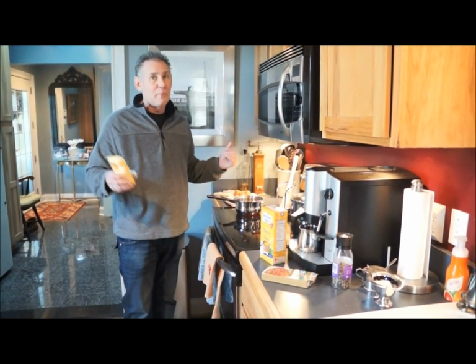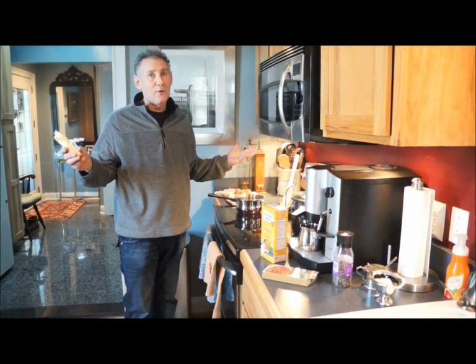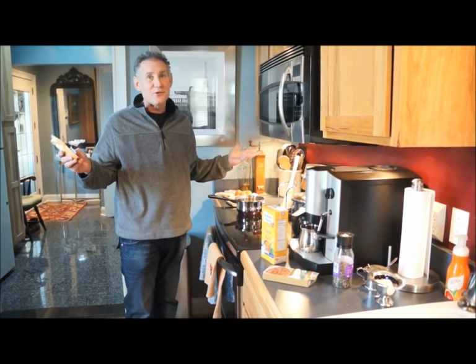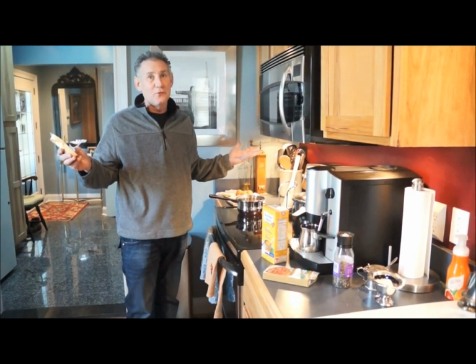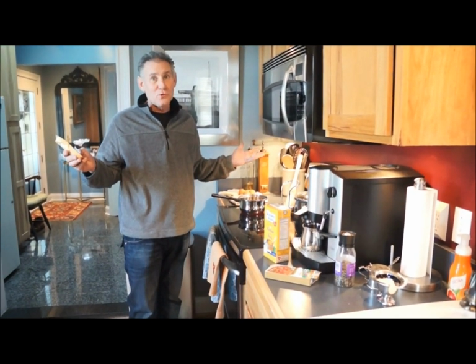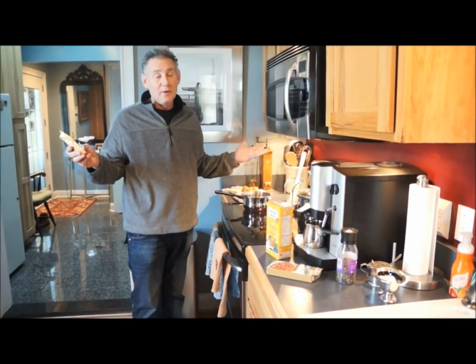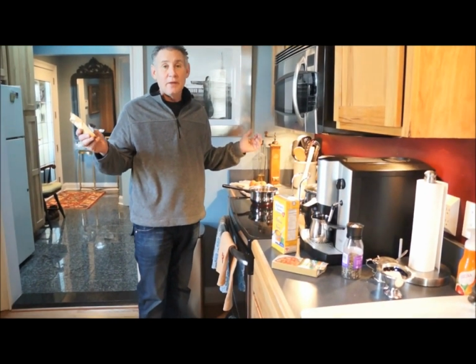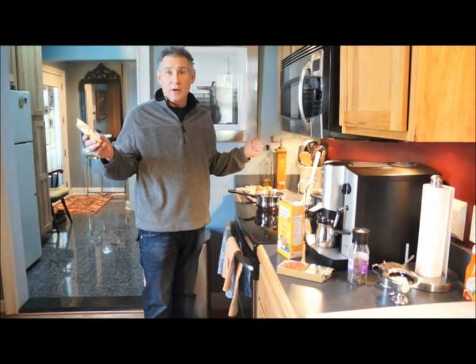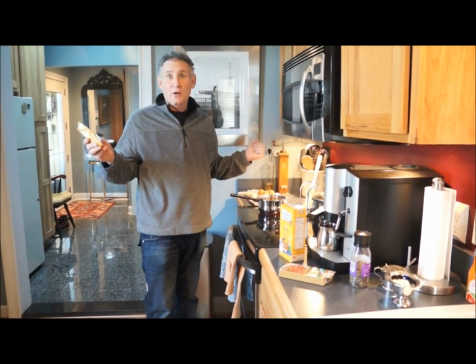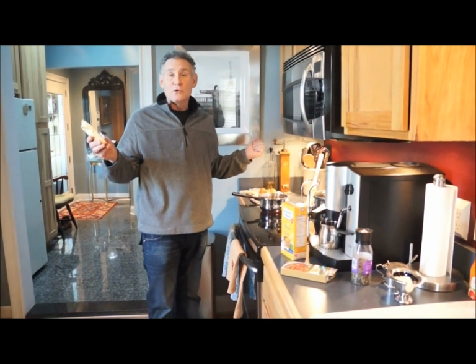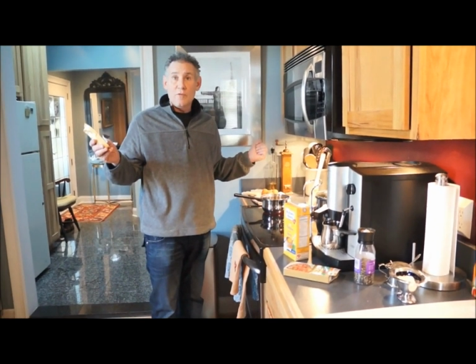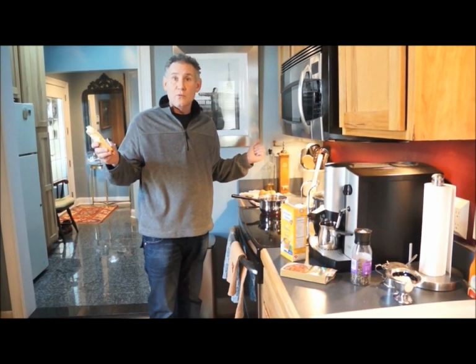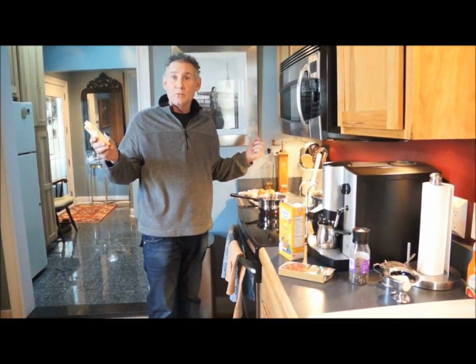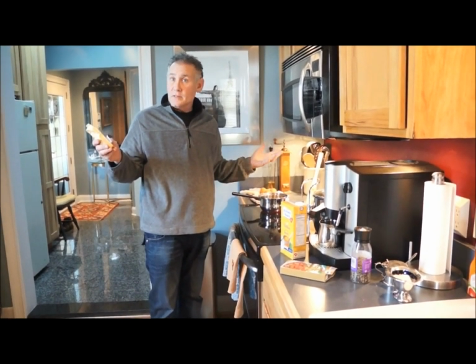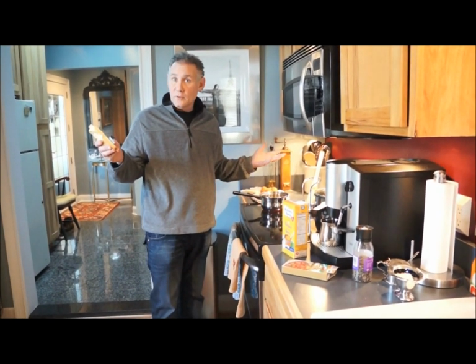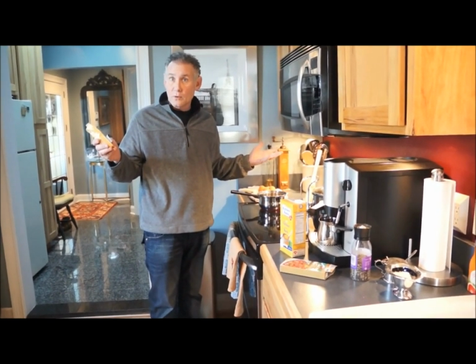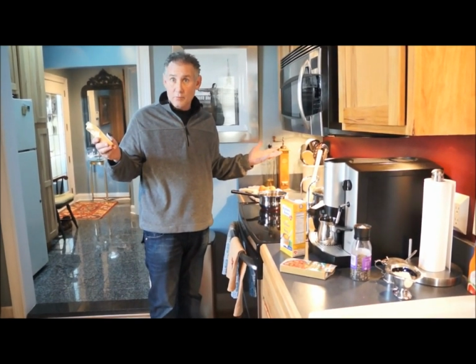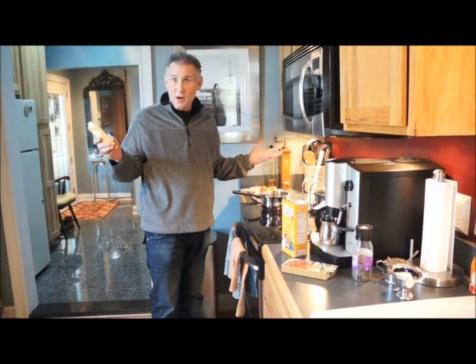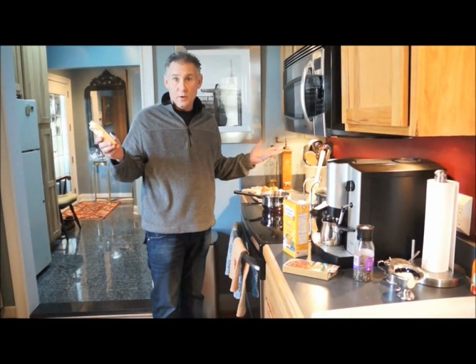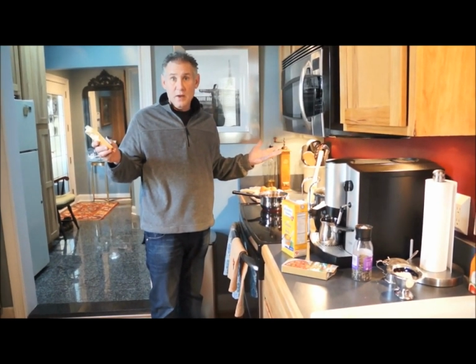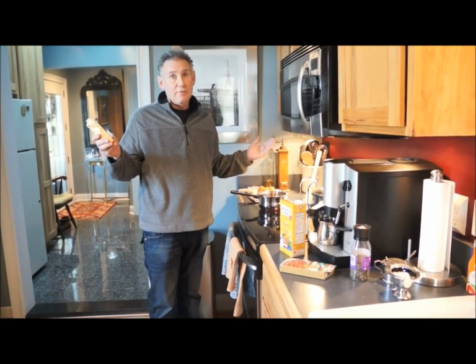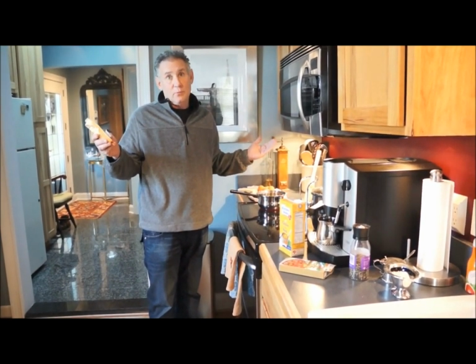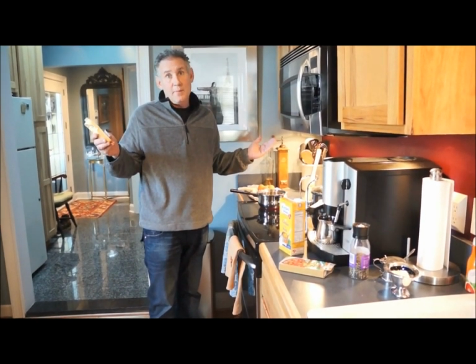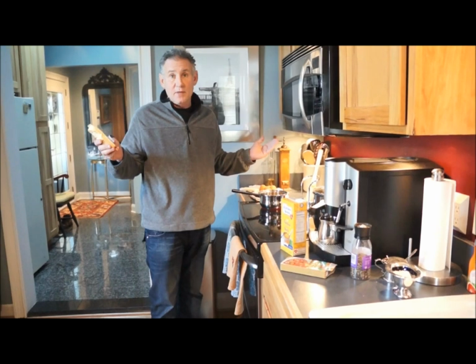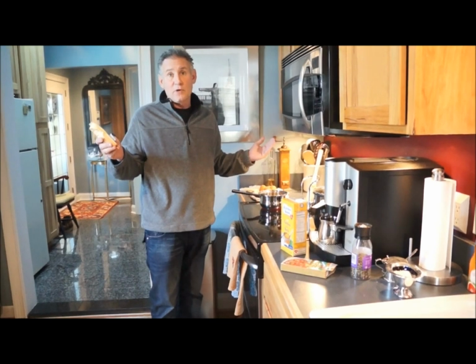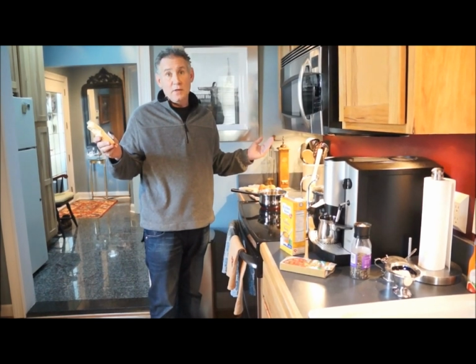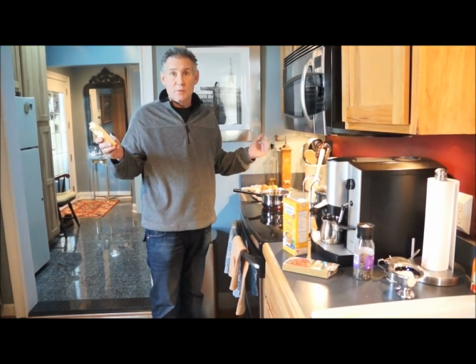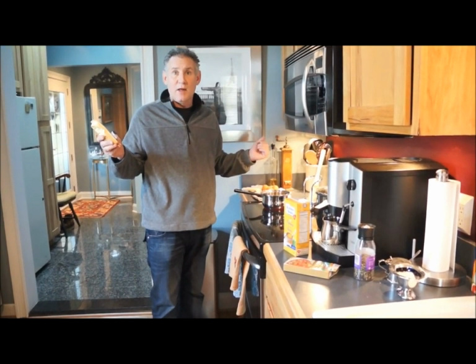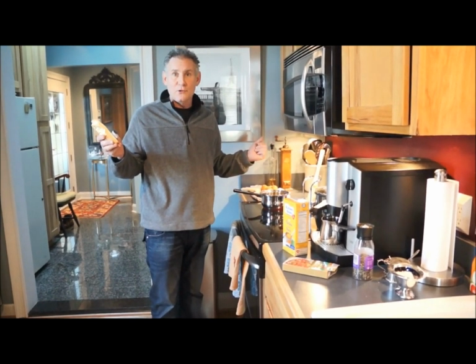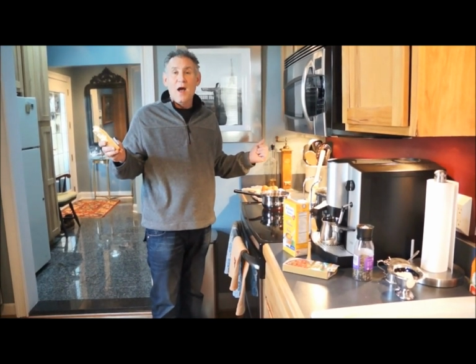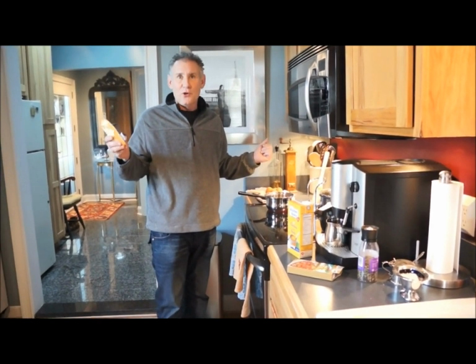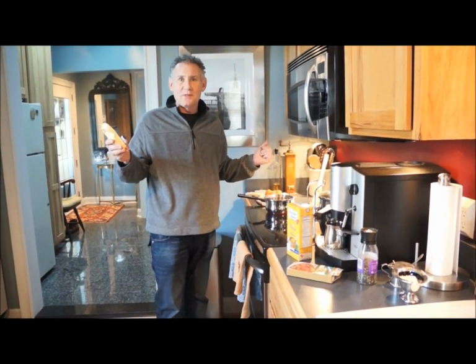I pour it over the chicken or shrimp and it's great. You can serve that with white rice or brown rice, either one, and a vegetable — maybe fresh peas or something of that nature. I'll show you when it's done.